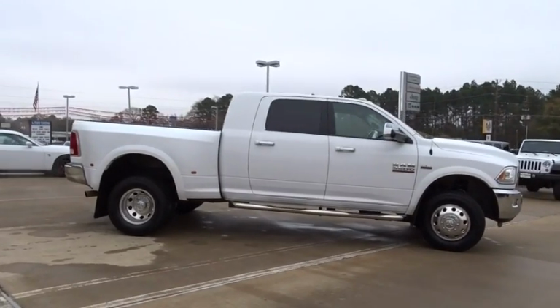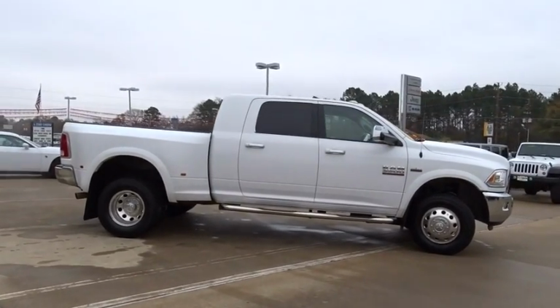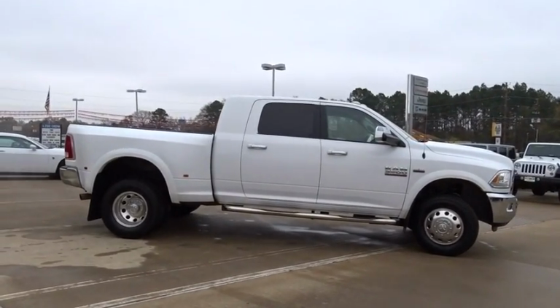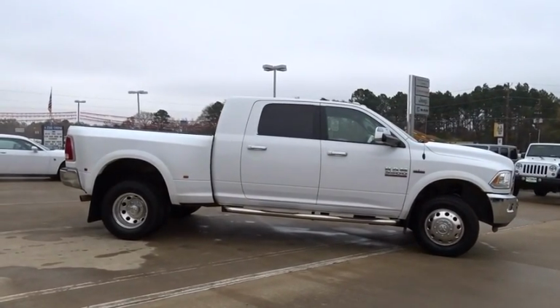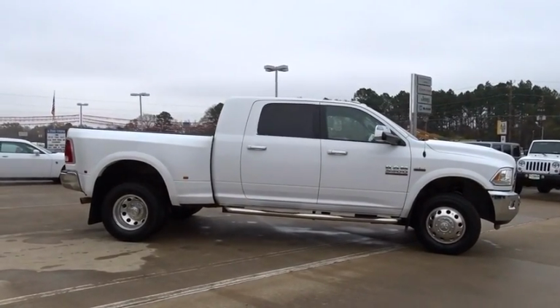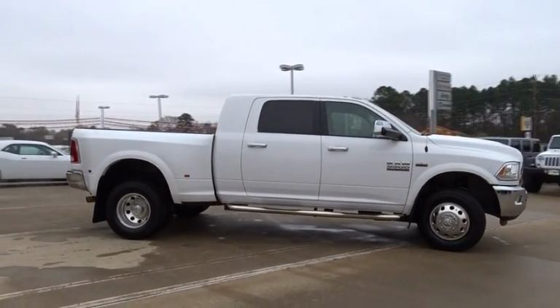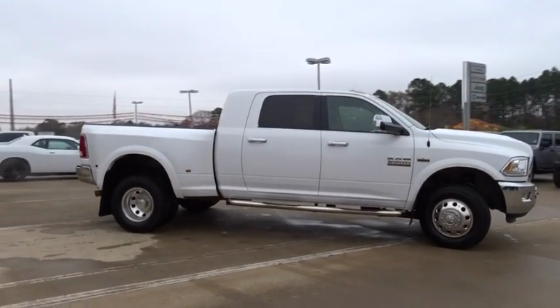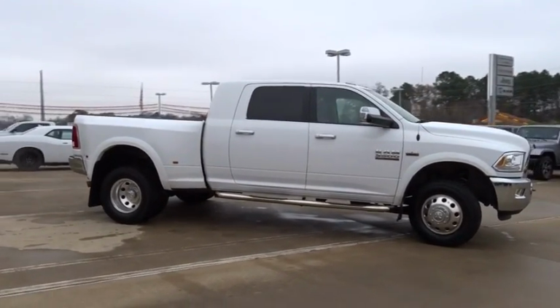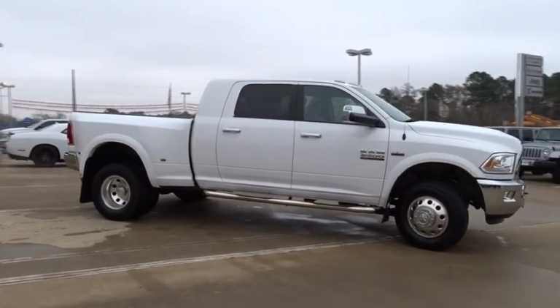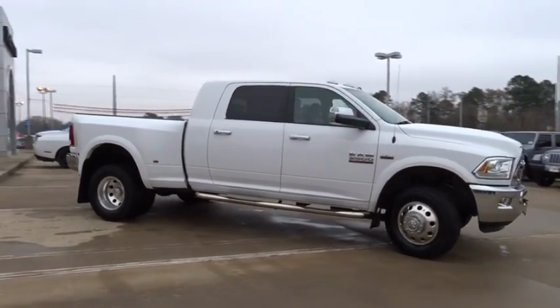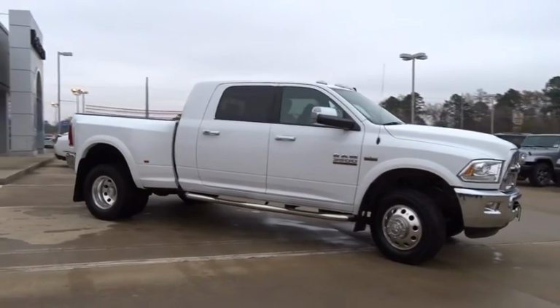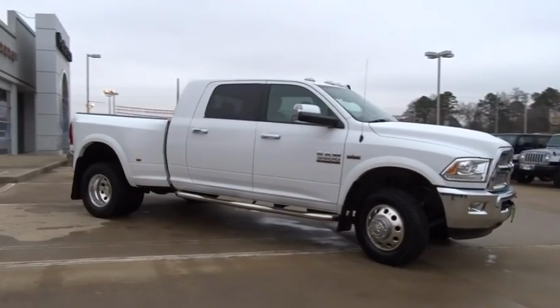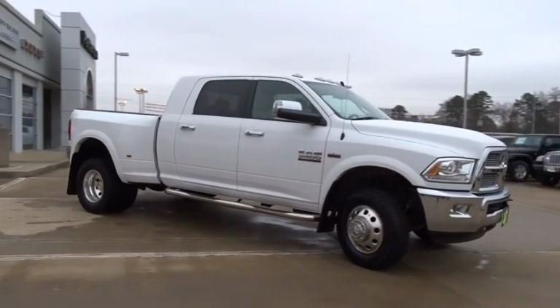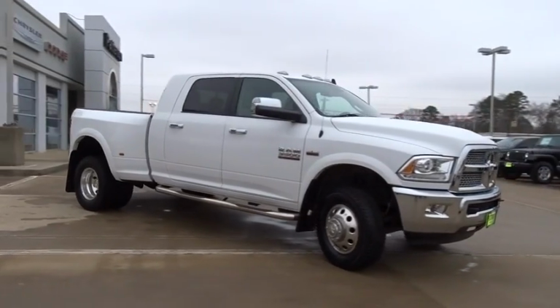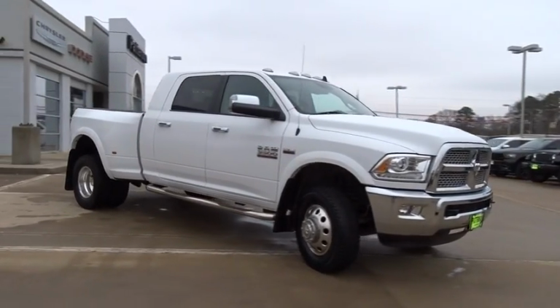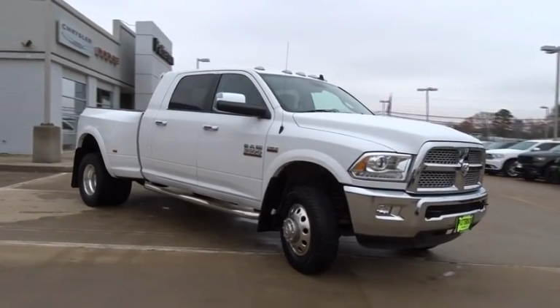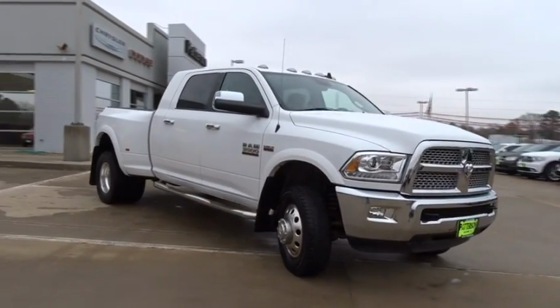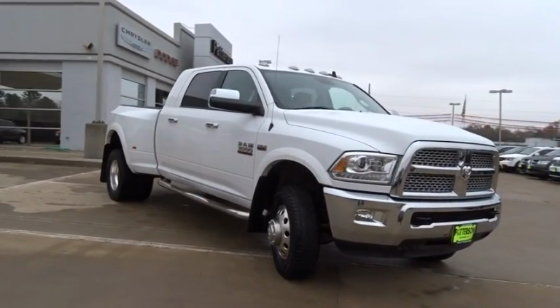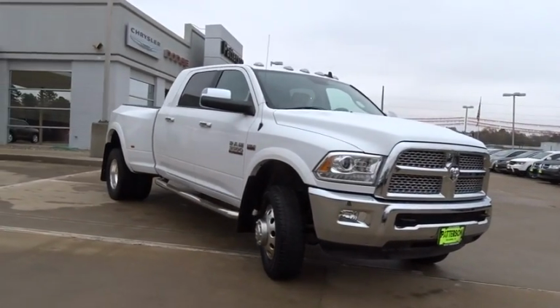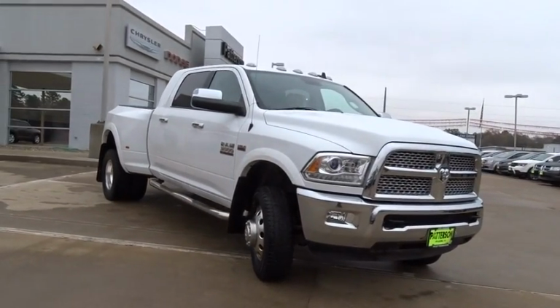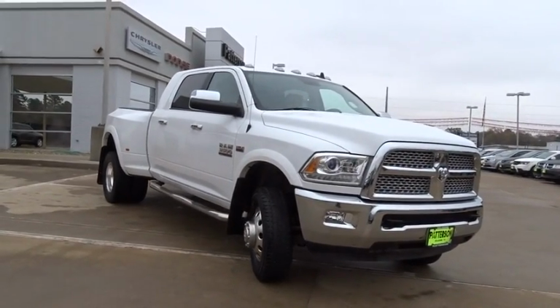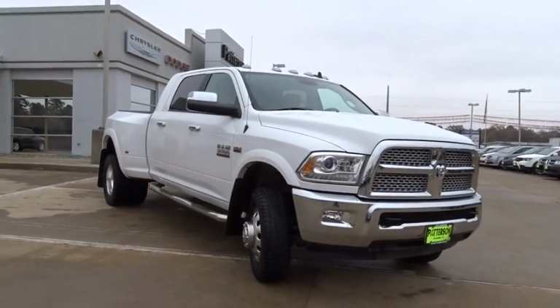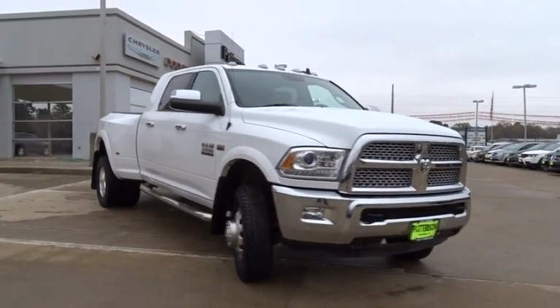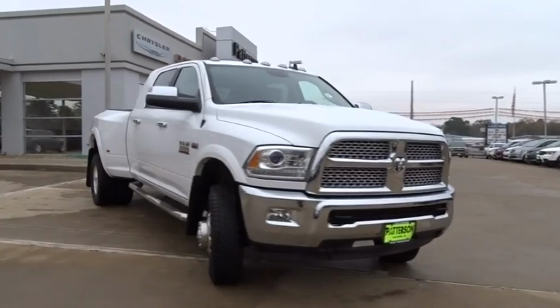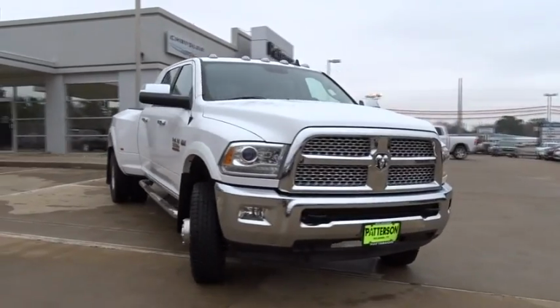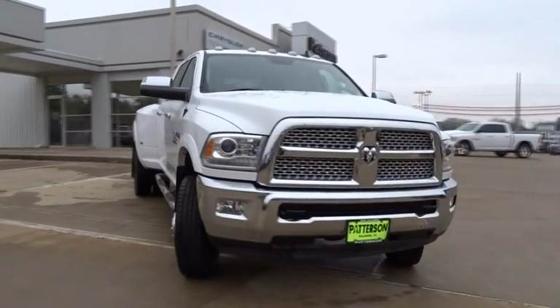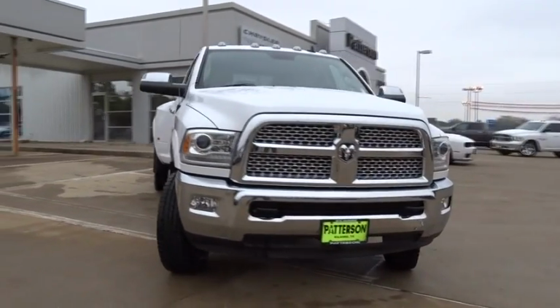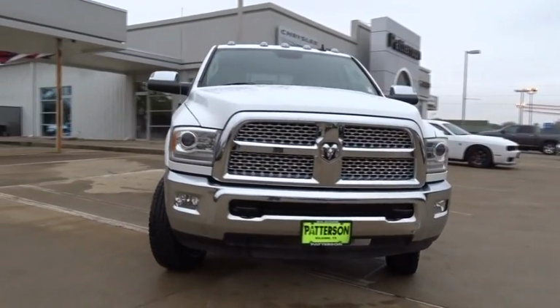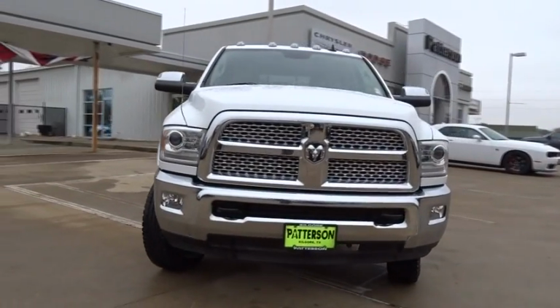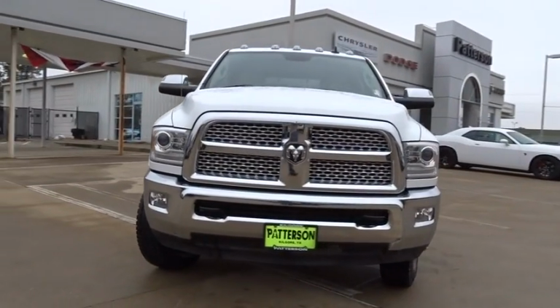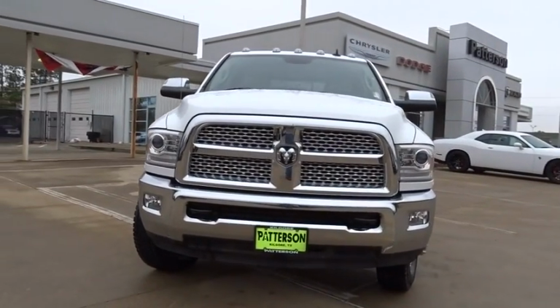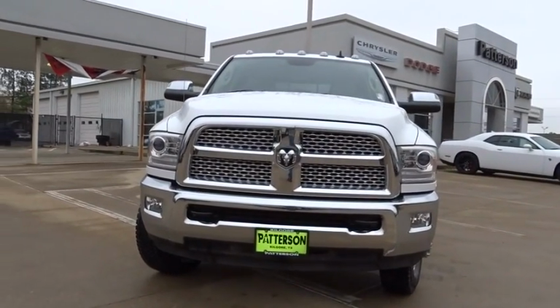Front floor mats, cruise control, aluminum wheels, universal garage door opener, auto-off headlights, premium sound system, AM-FM stereo radio, electronic stability control, passenger airbag.